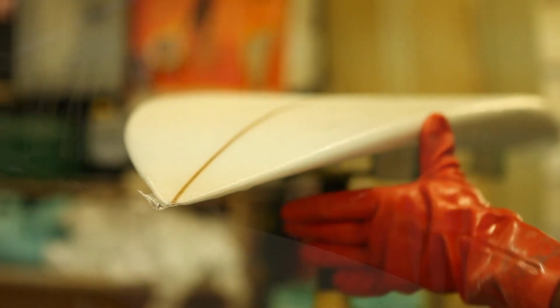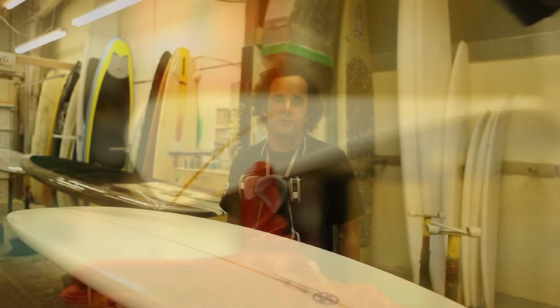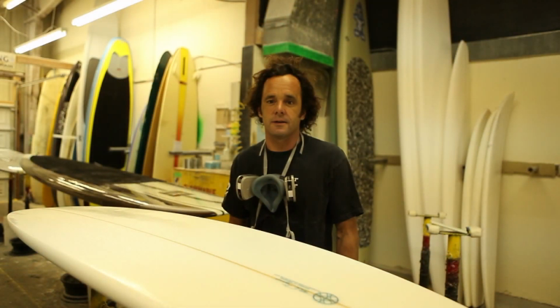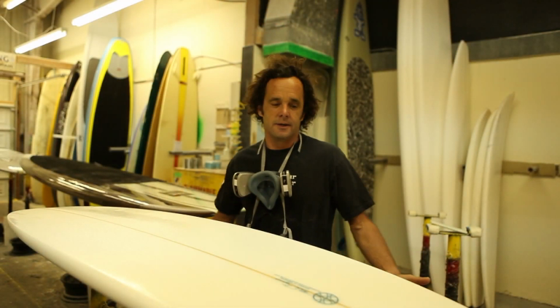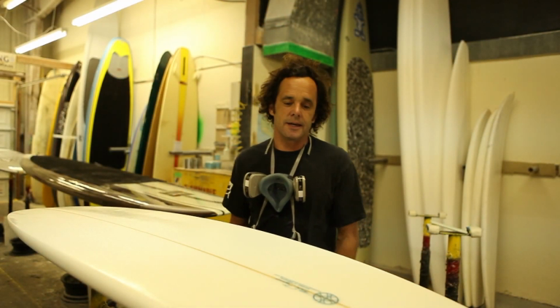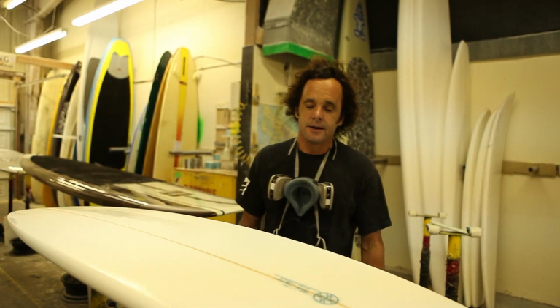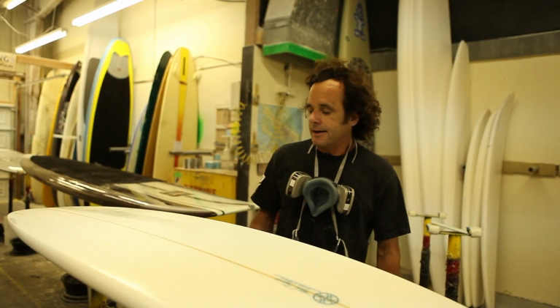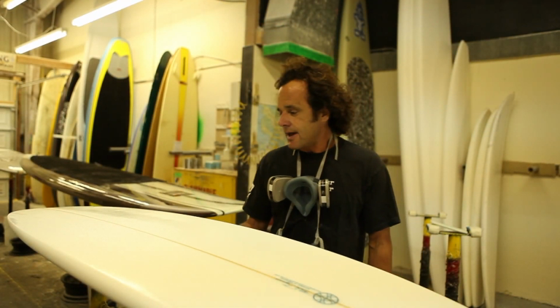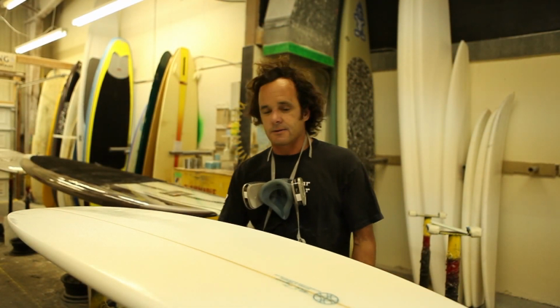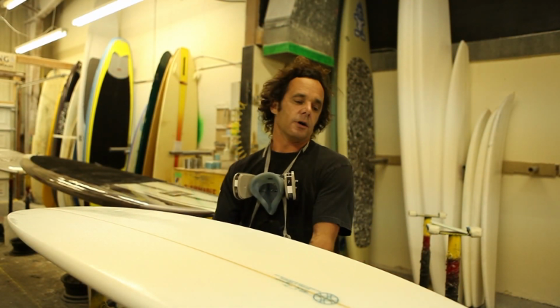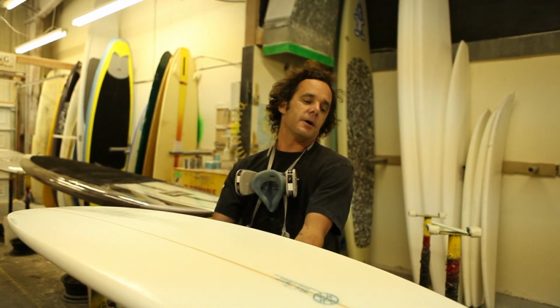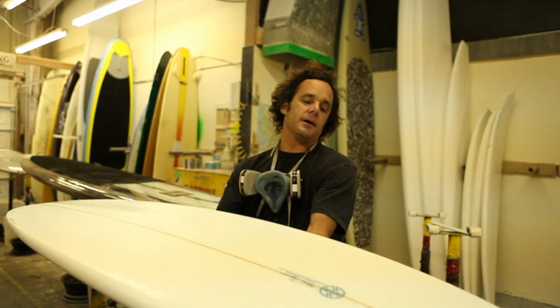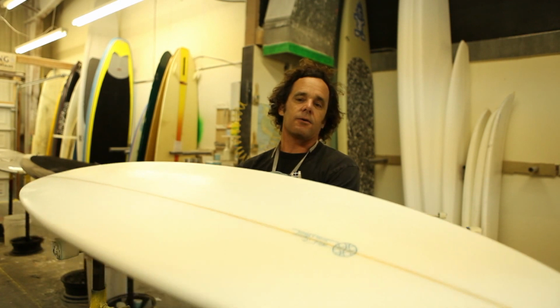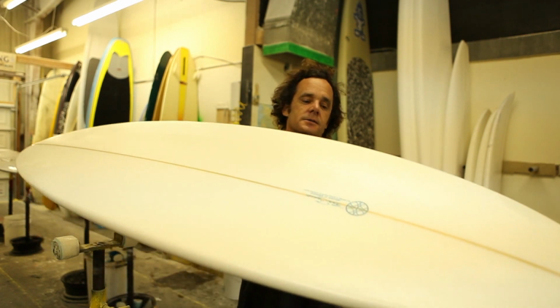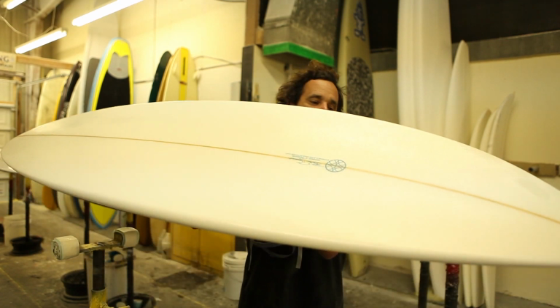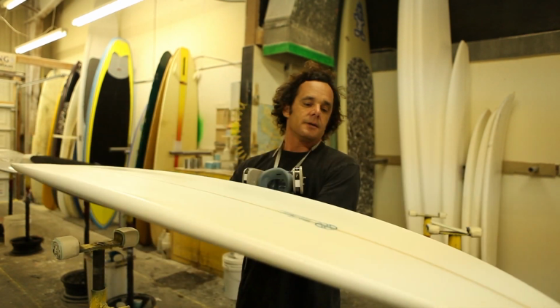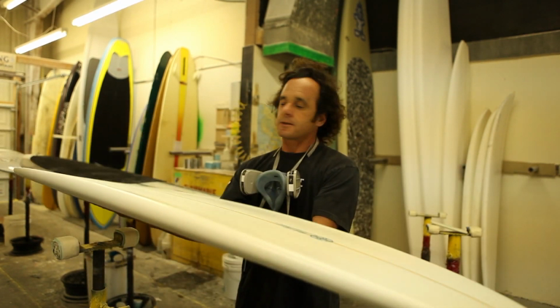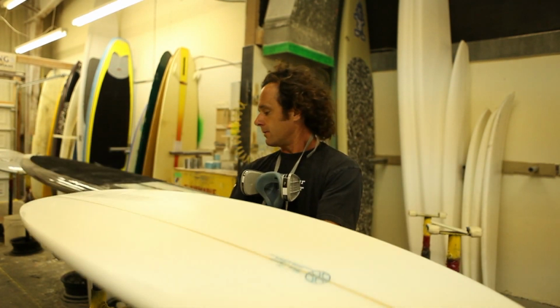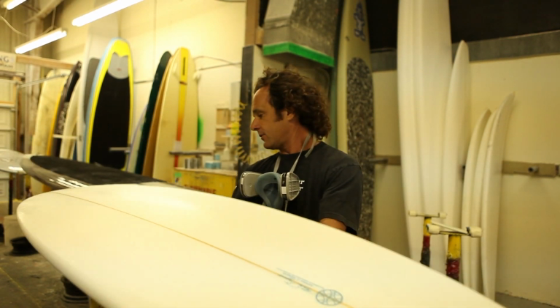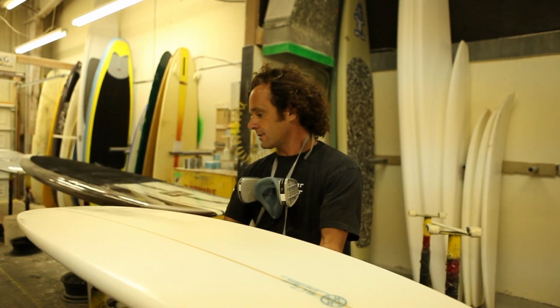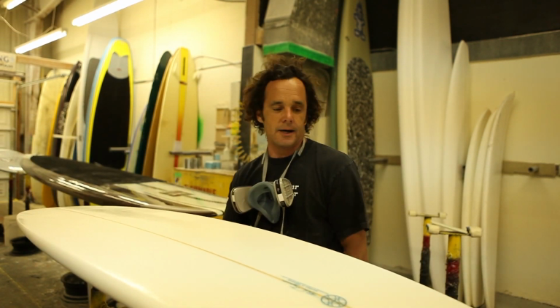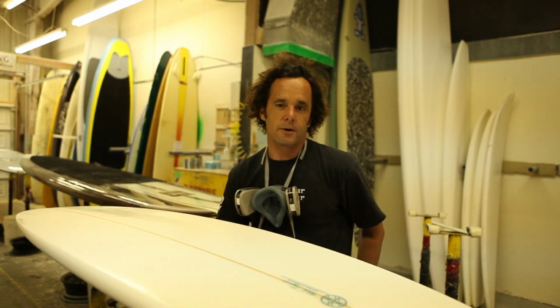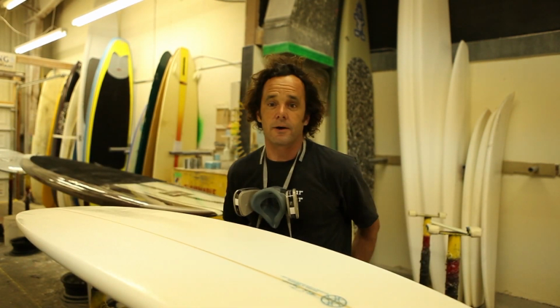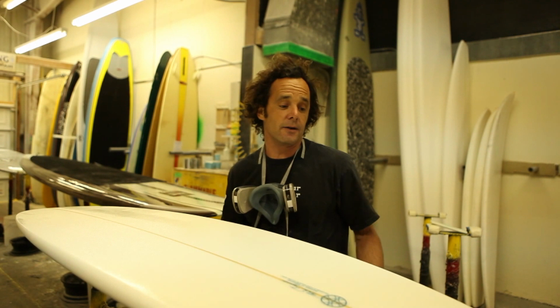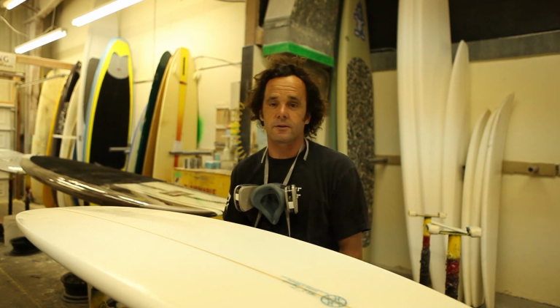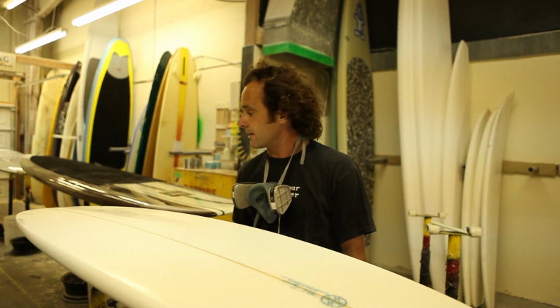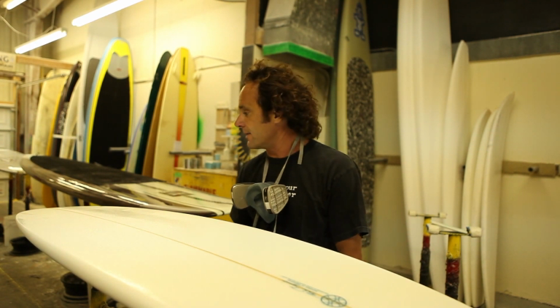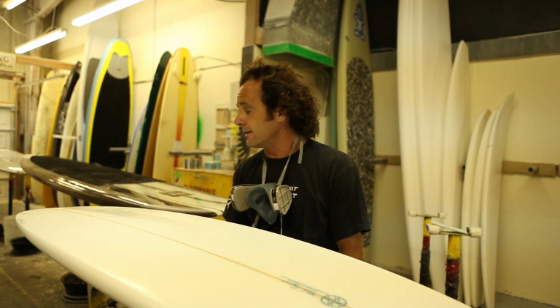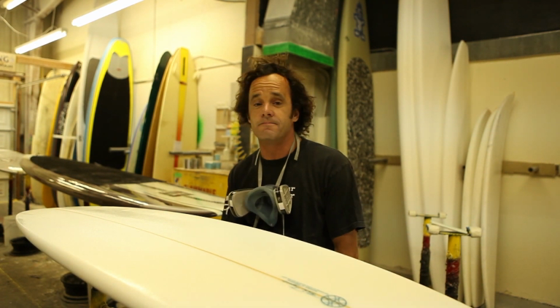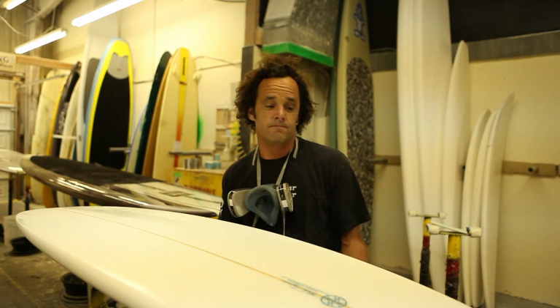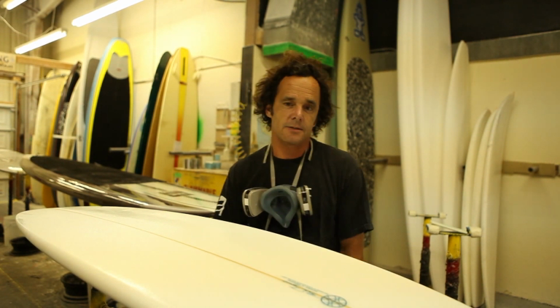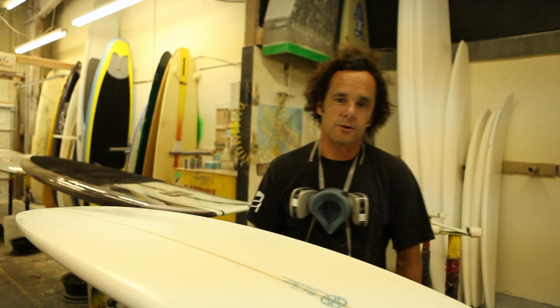Hey, I'm Brian Chomansky here at The Ding King. I was just laminating this little board for a buddy of mine, this guy Ross. Wanted something for good waves. We're going into winter right now, so I just kind of did a quick lamination and that's it. I'll see you around.